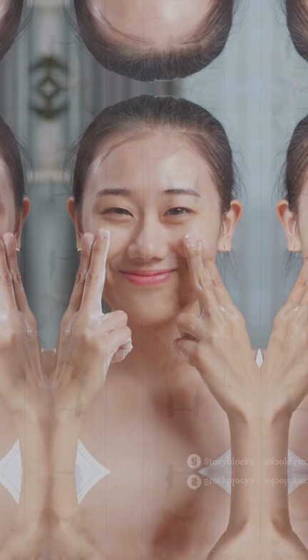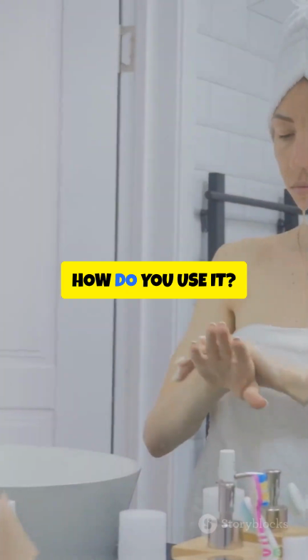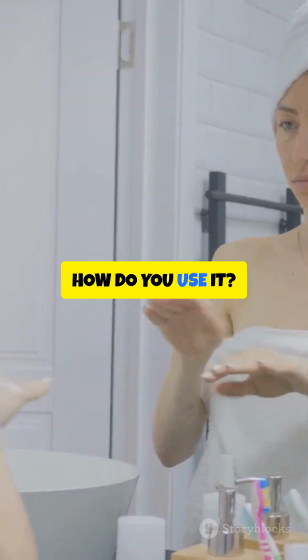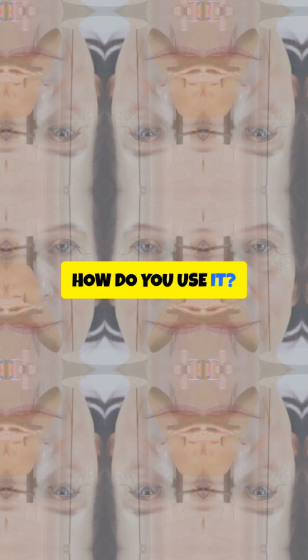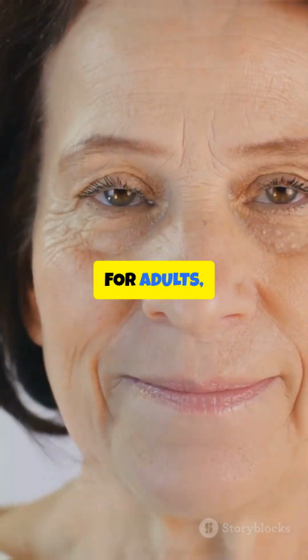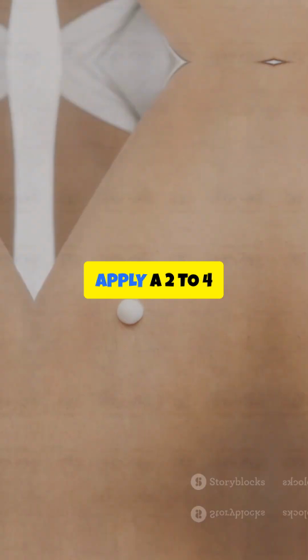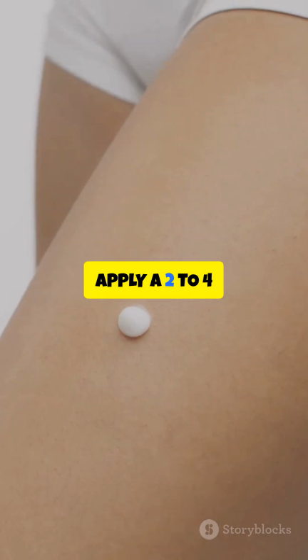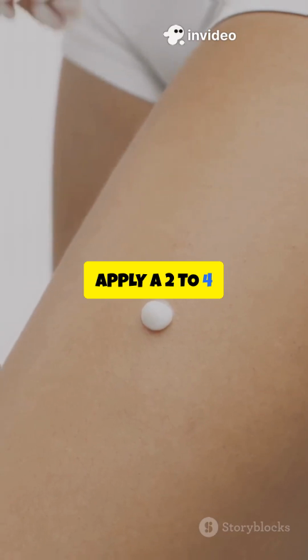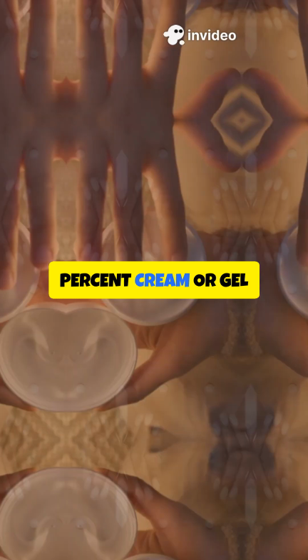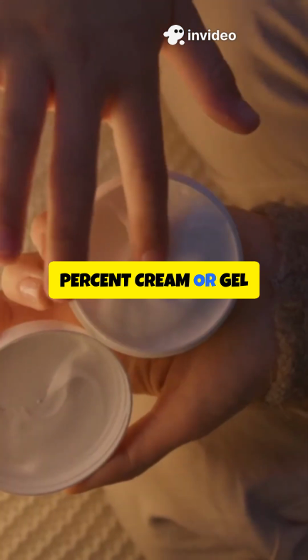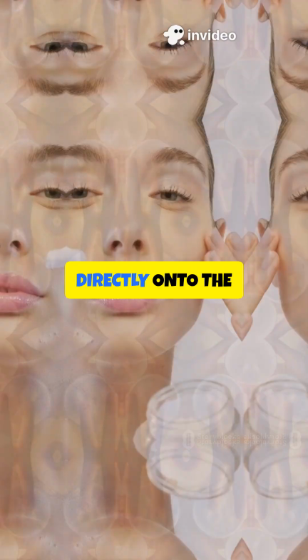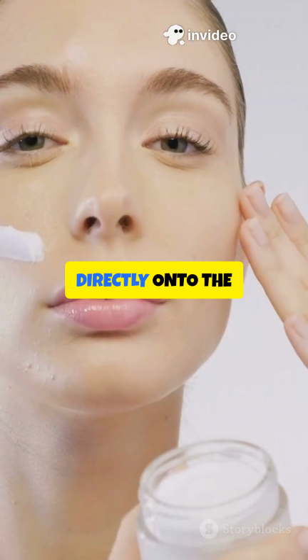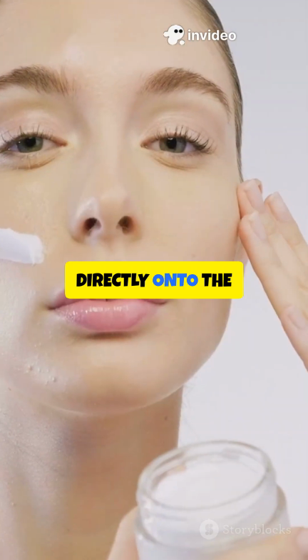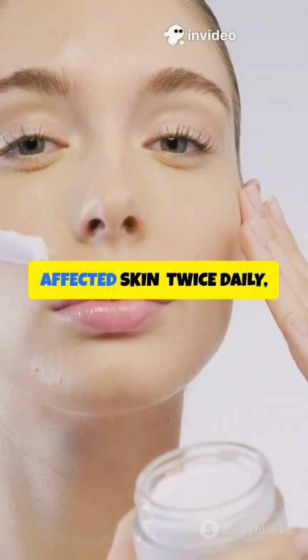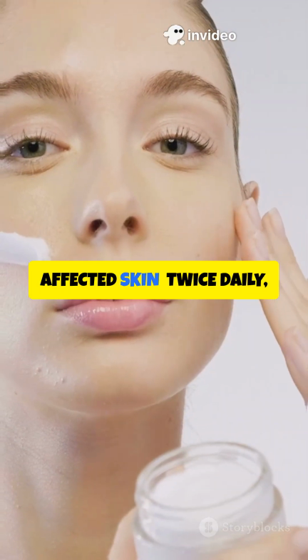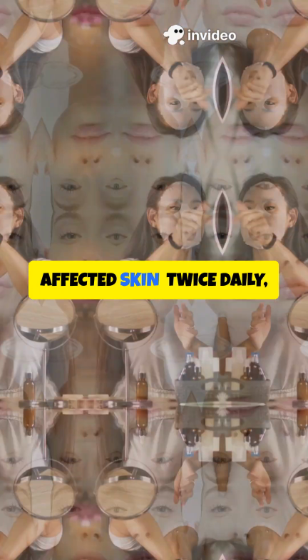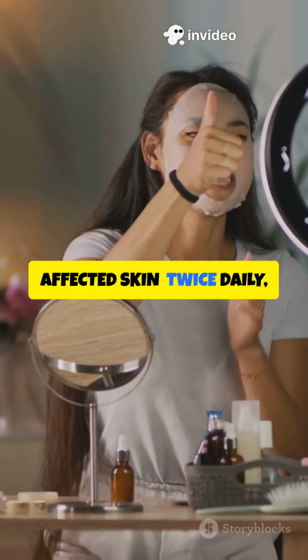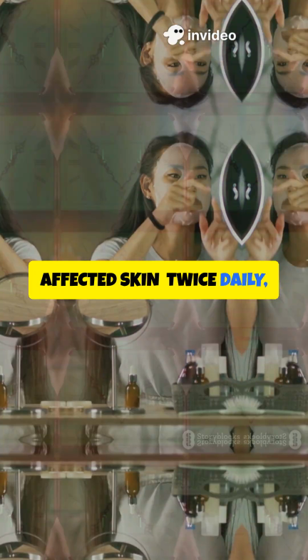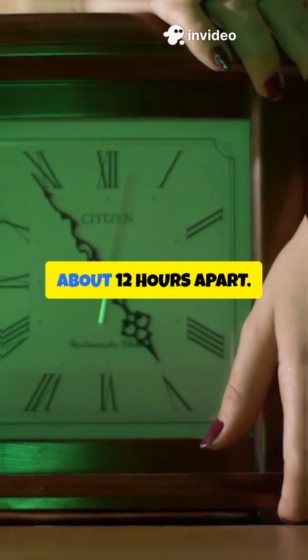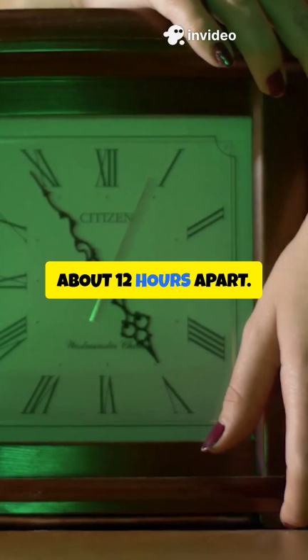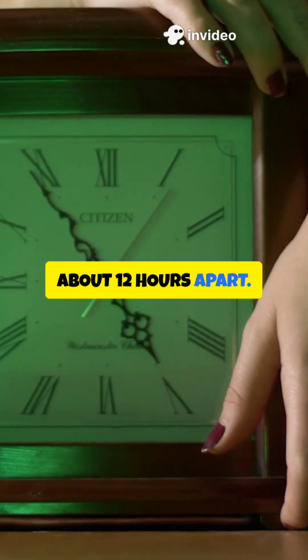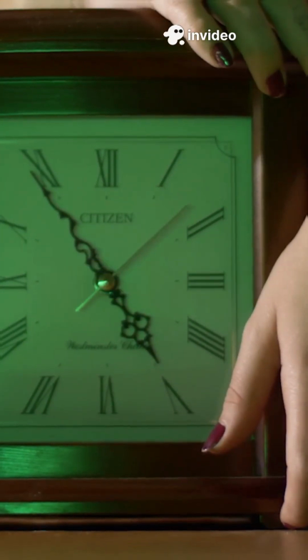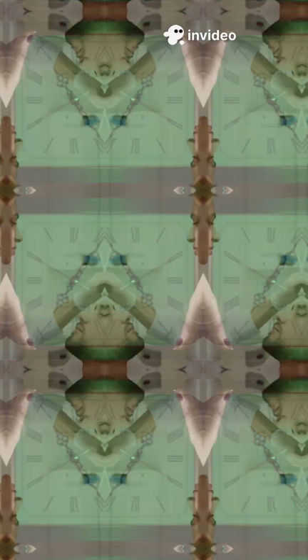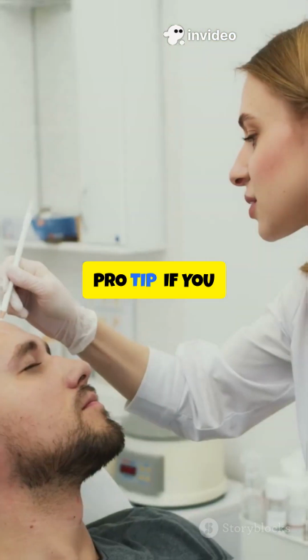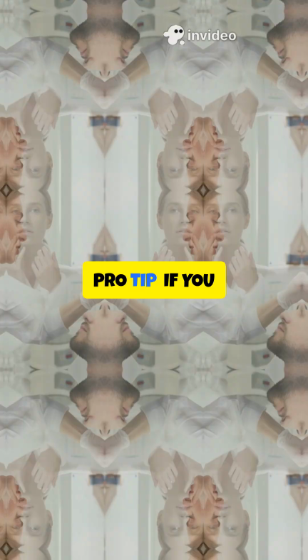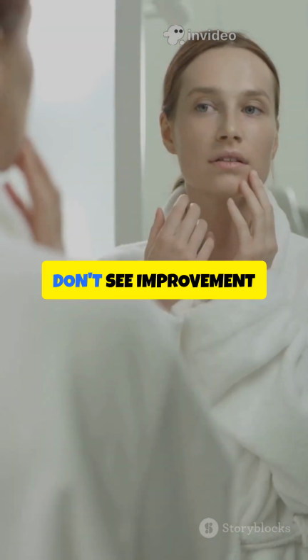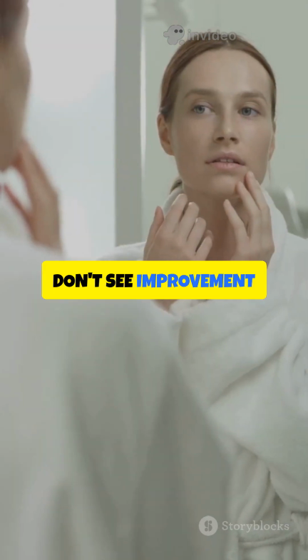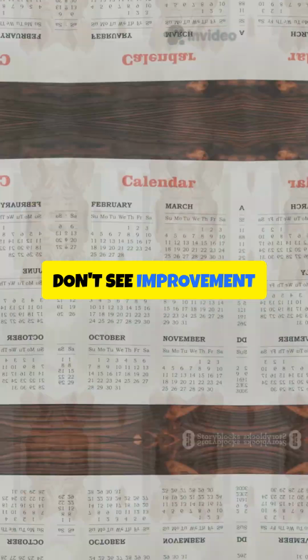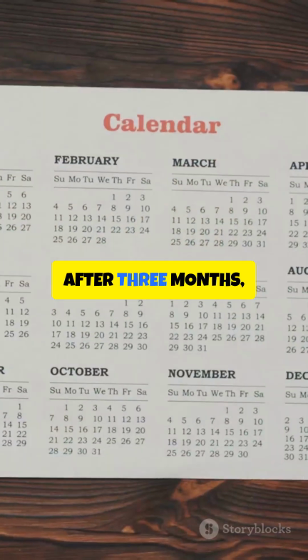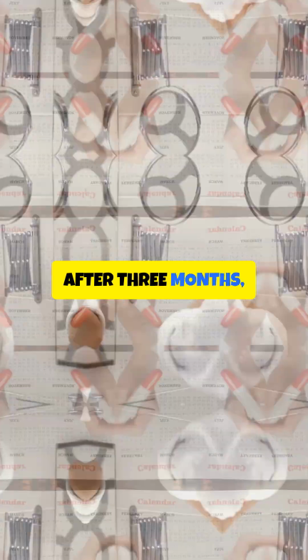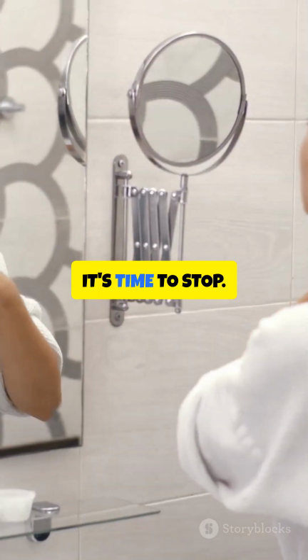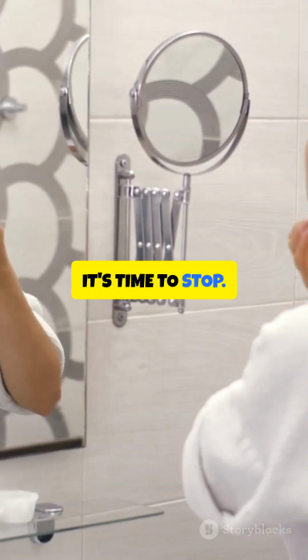How do you use it? For adults, apply a 2–4% cream or gel directly onto the affected skin, twice daily, about 12 hours apart. Pro tip: if you don't see improvement after 3 months, it's time to stop.